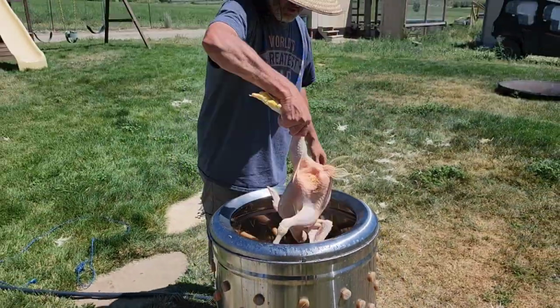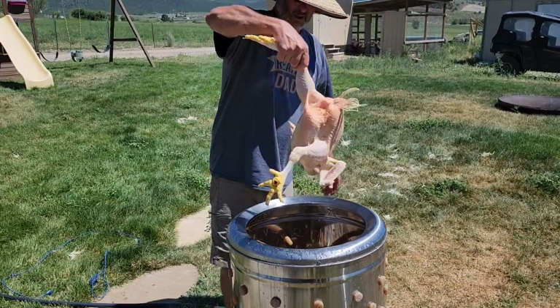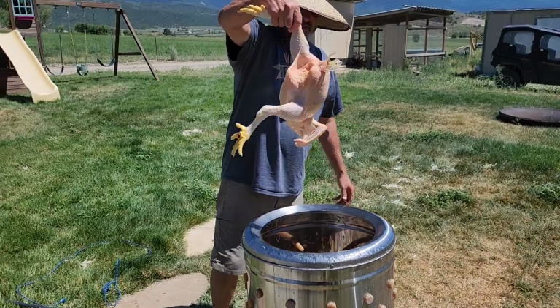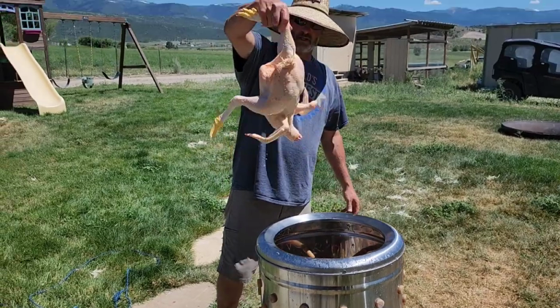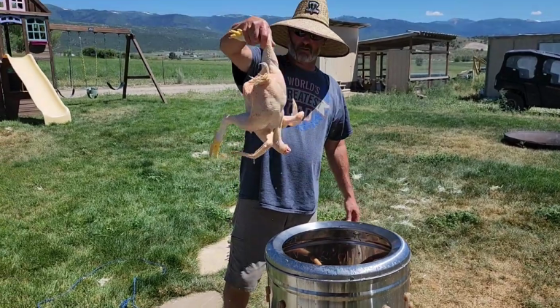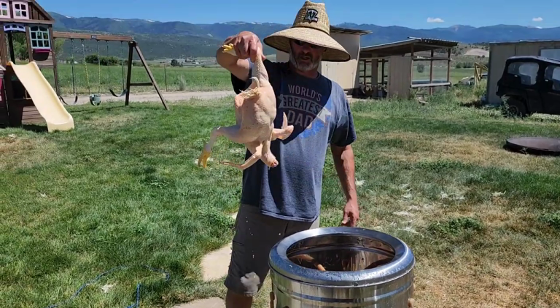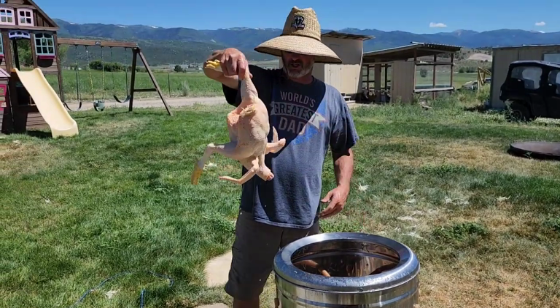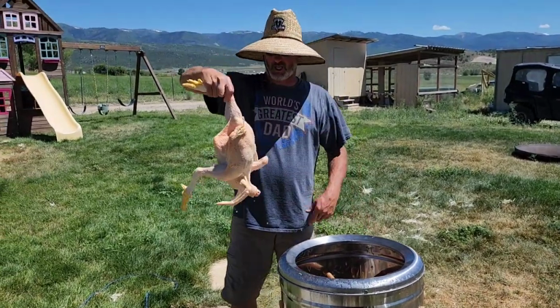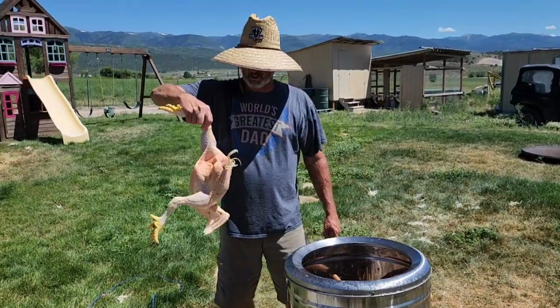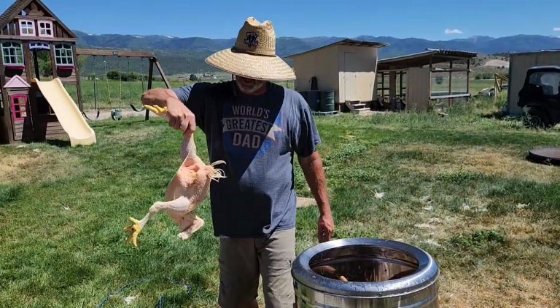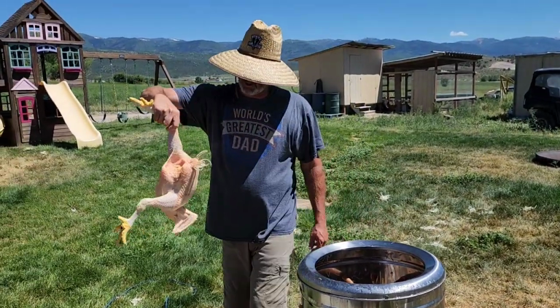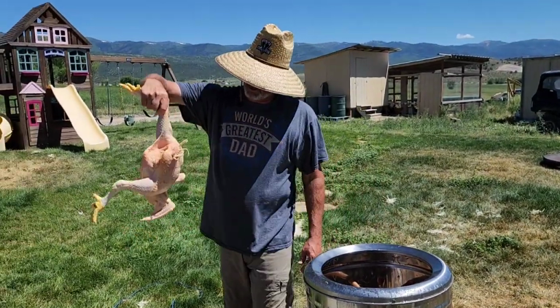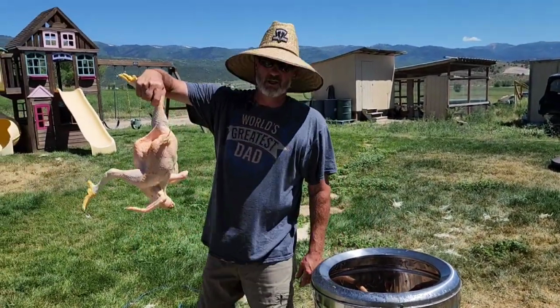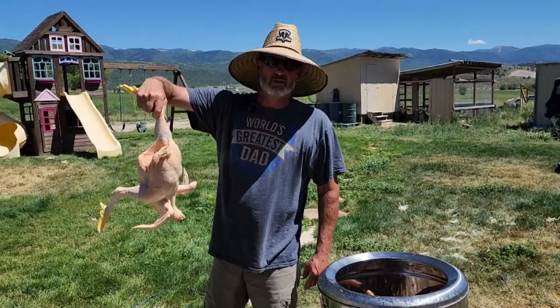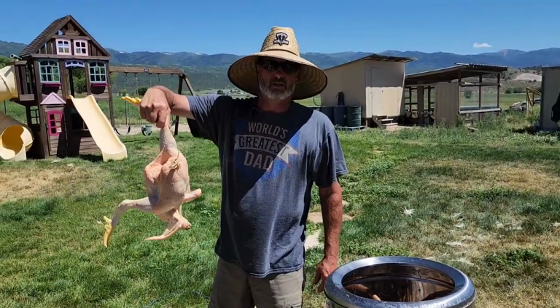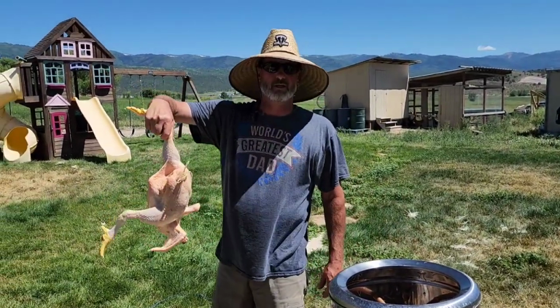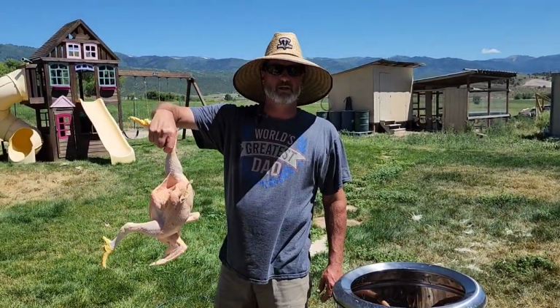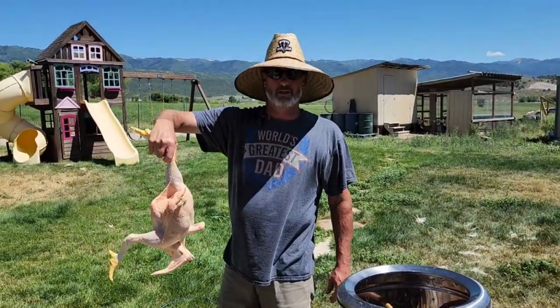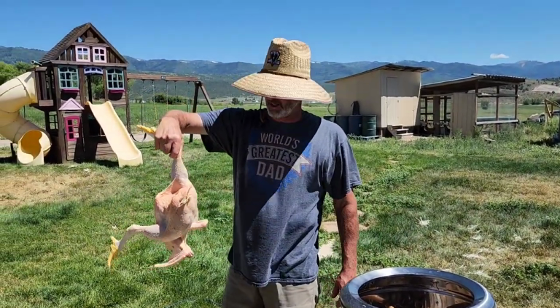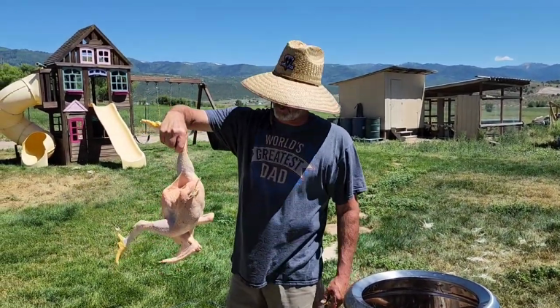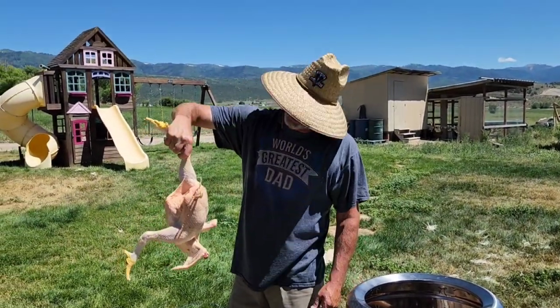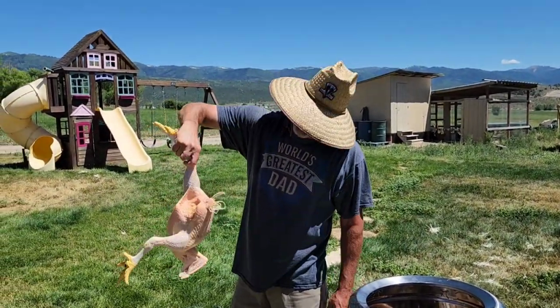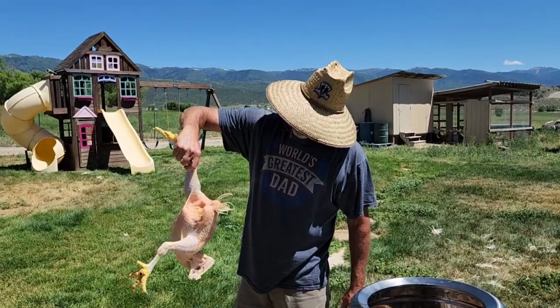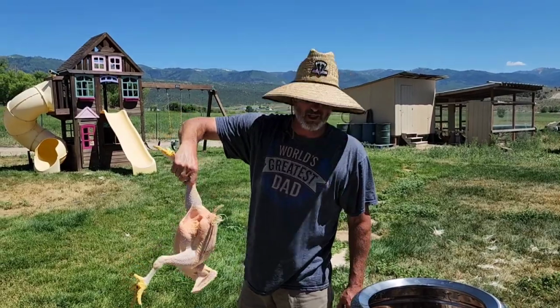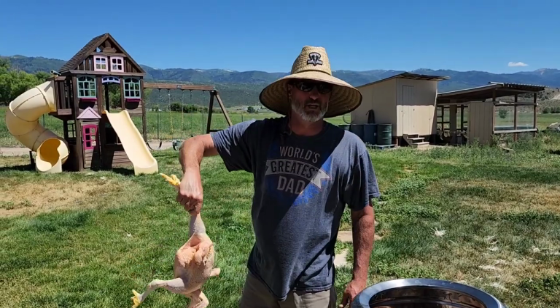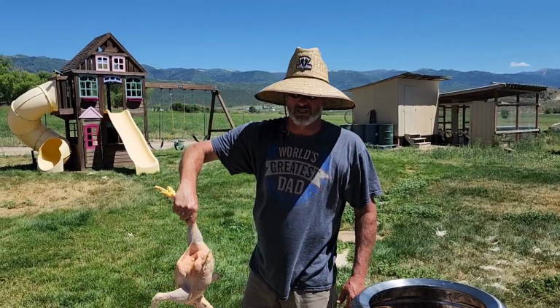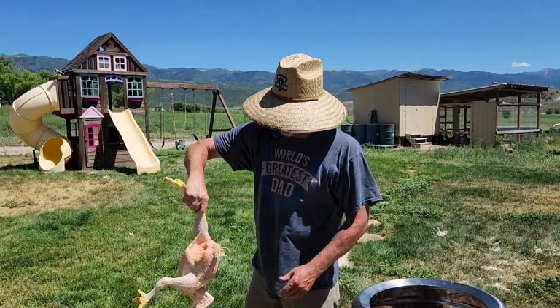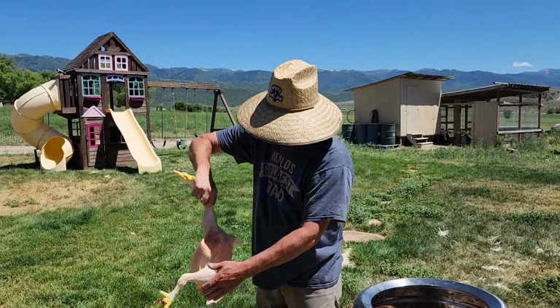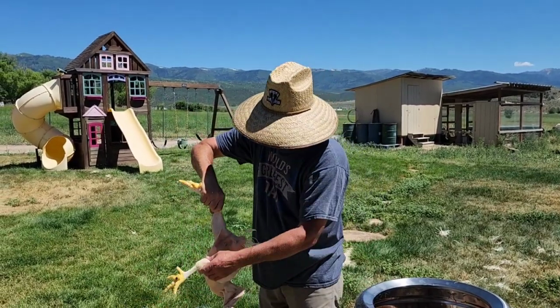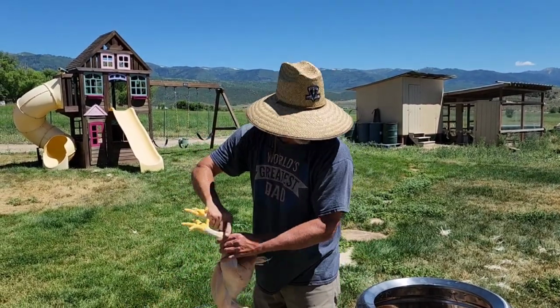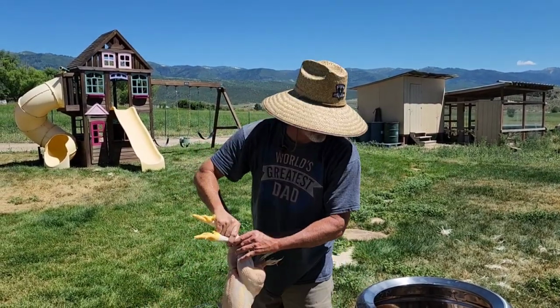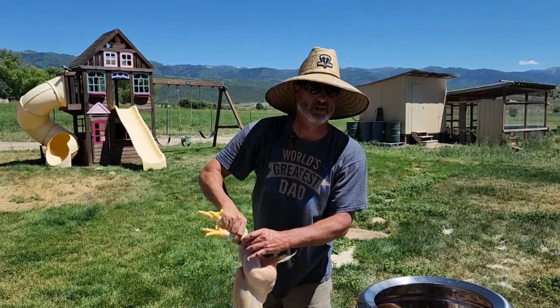And there is your plucked chicken. Pretty quick, pretty easy. These things are awesome.